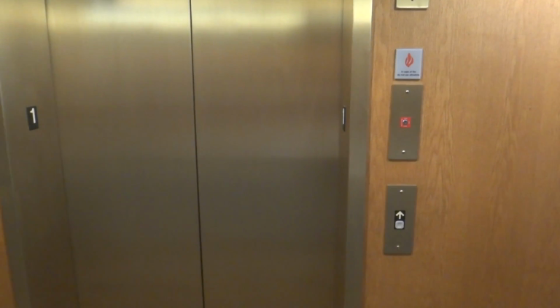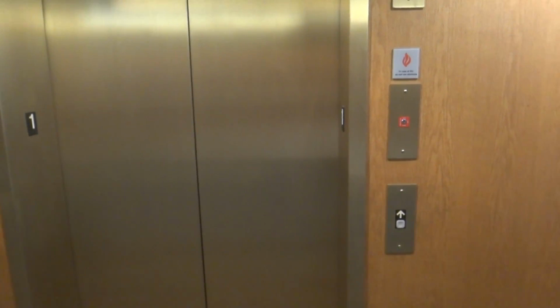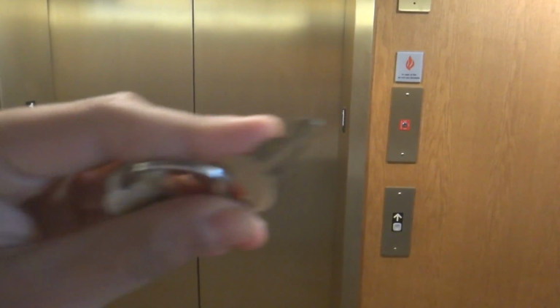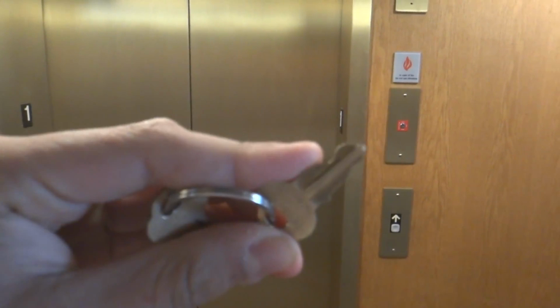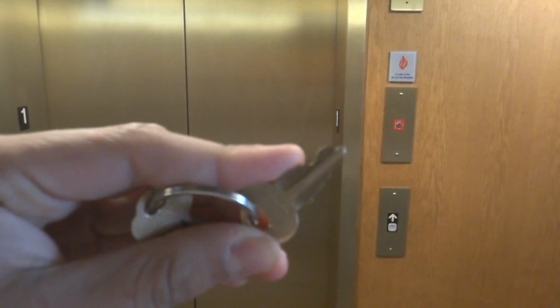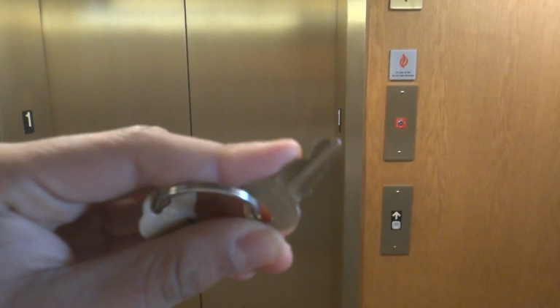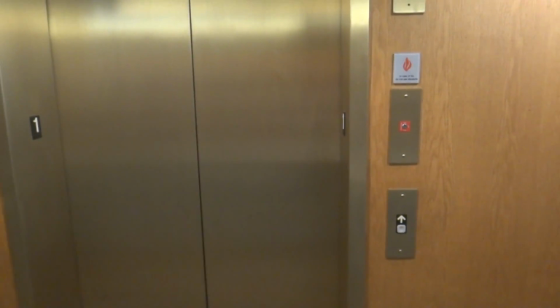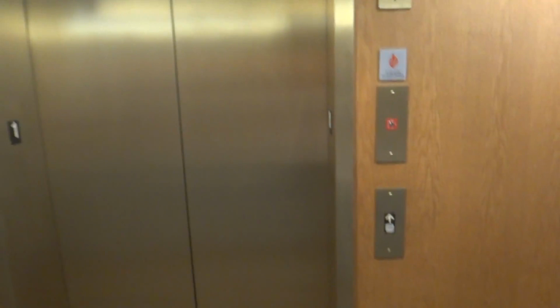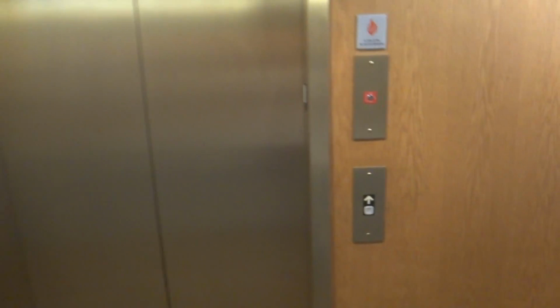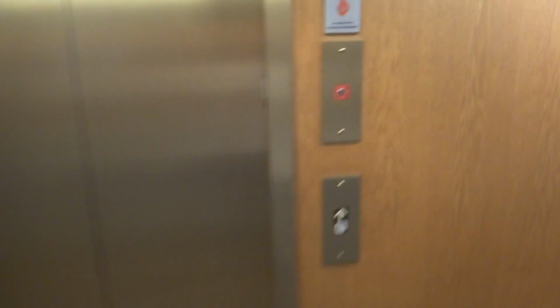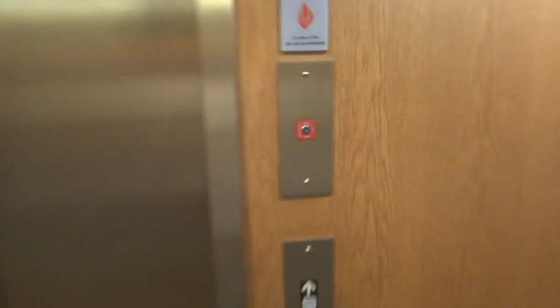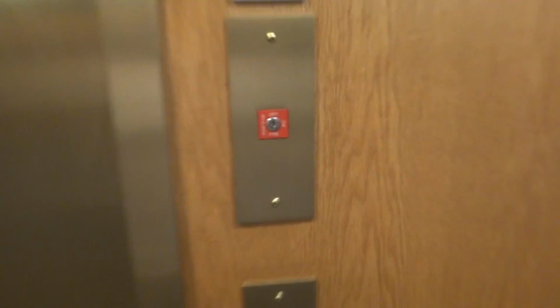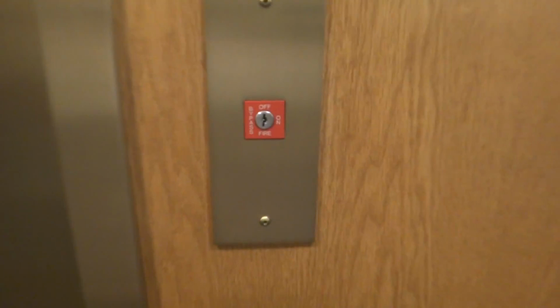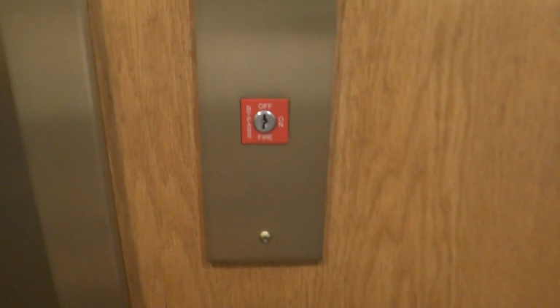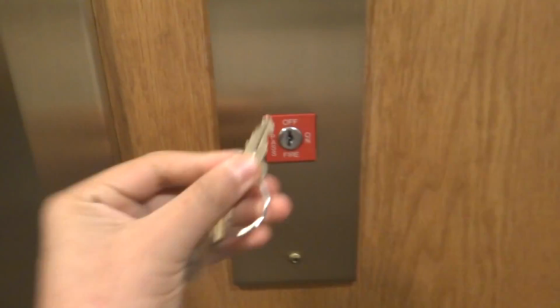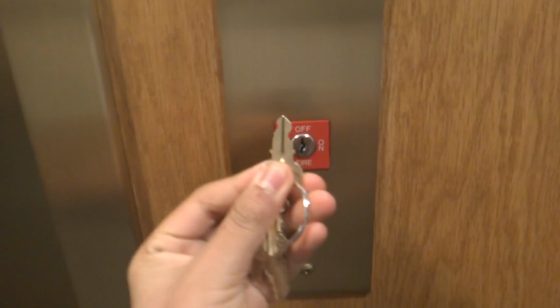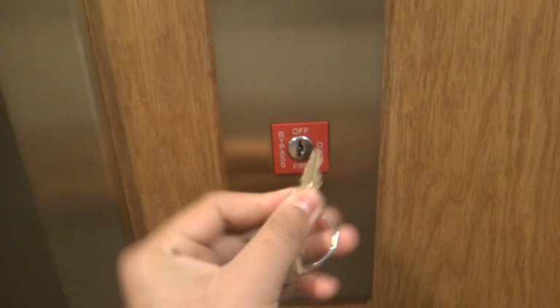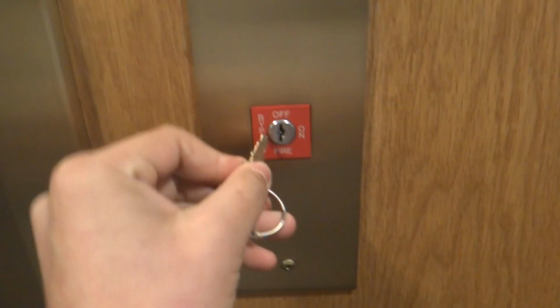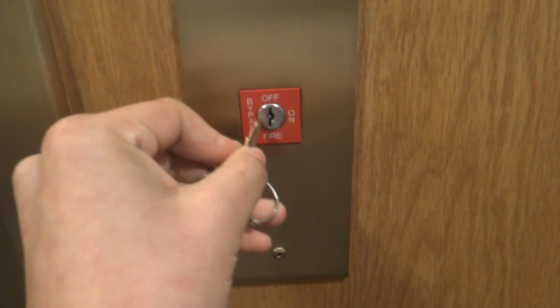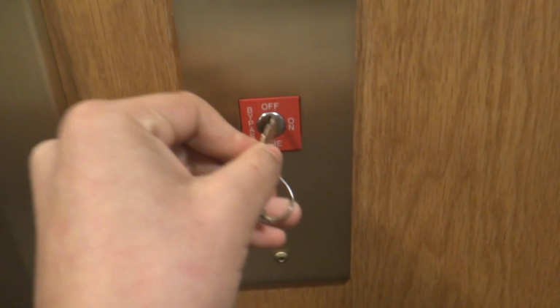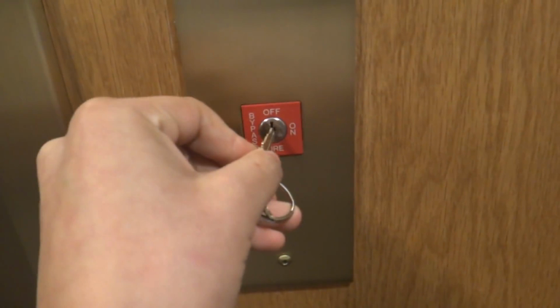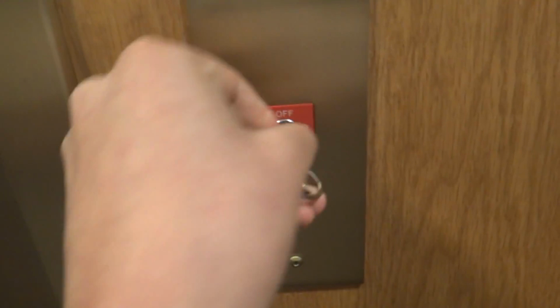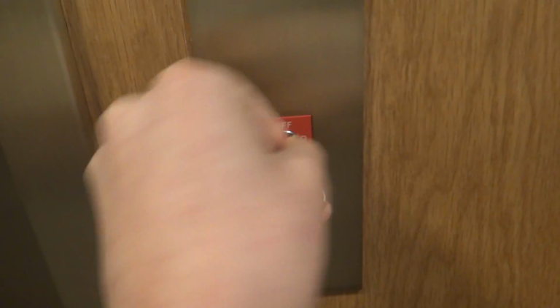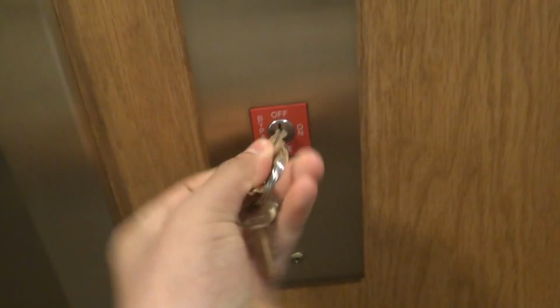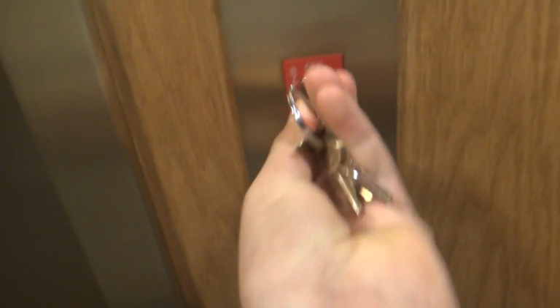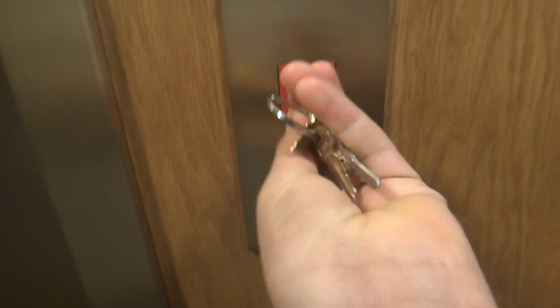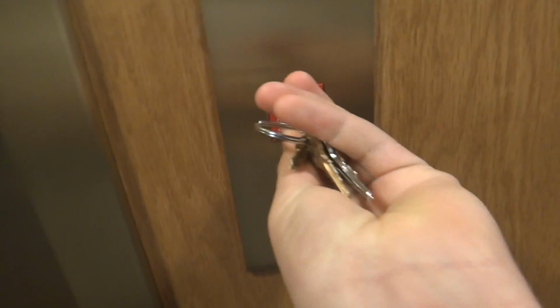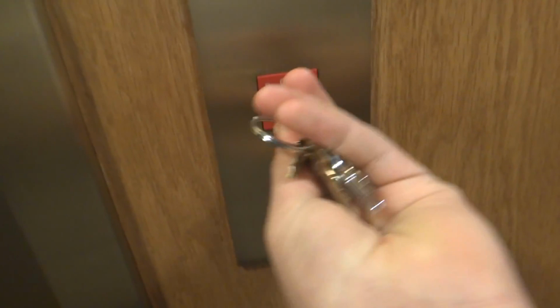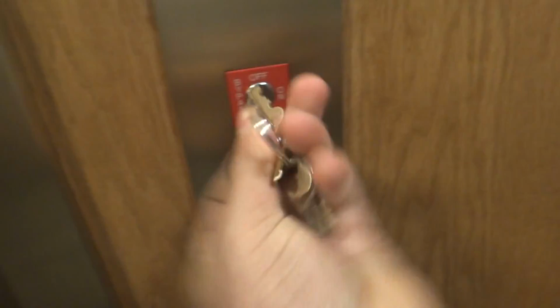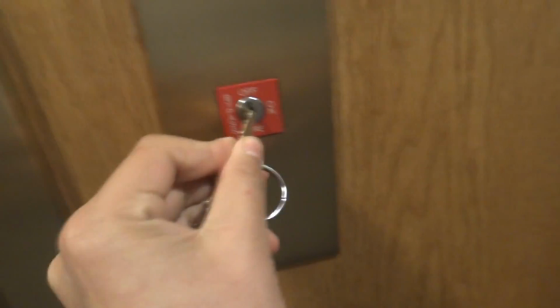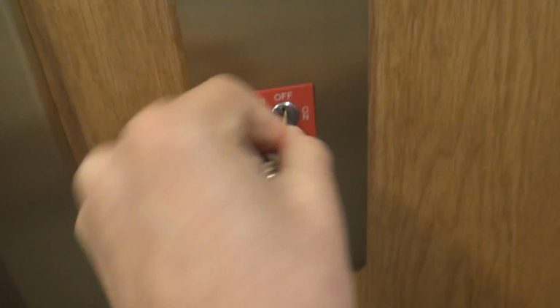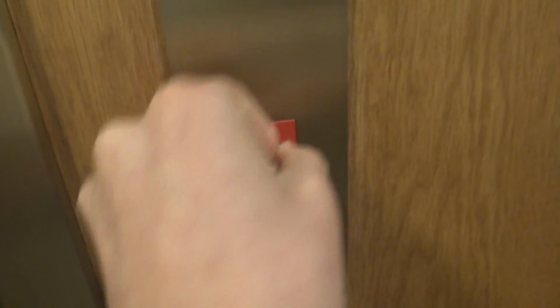This is going to be a demonstration of fire service on a Dover elevator. You're going to get your Dover DH 2389.